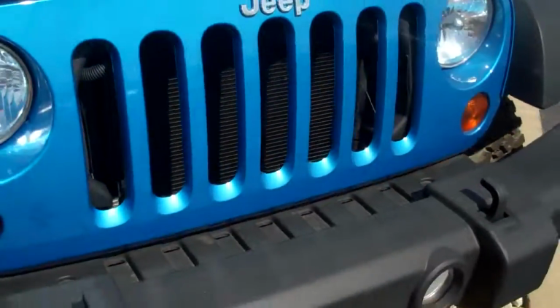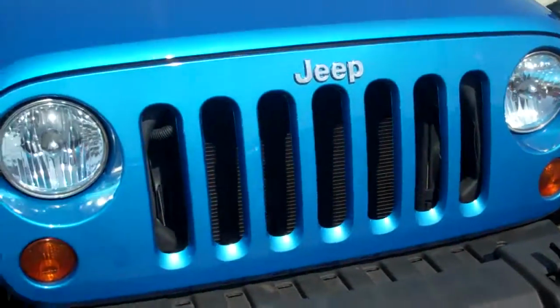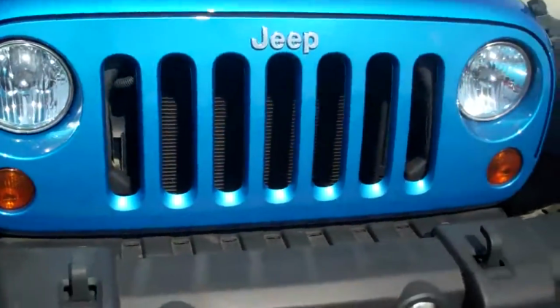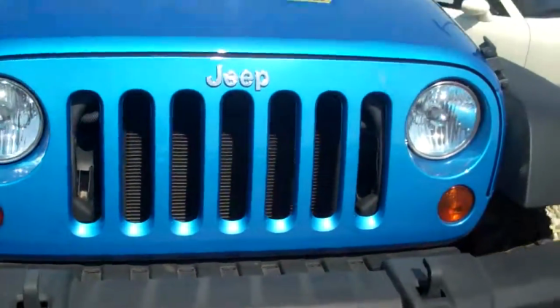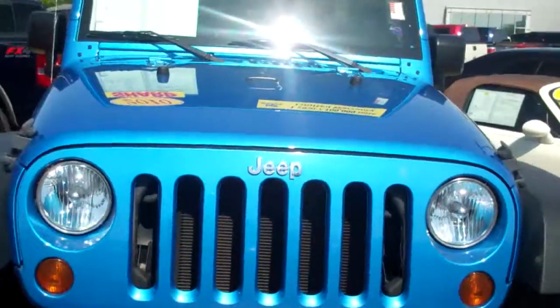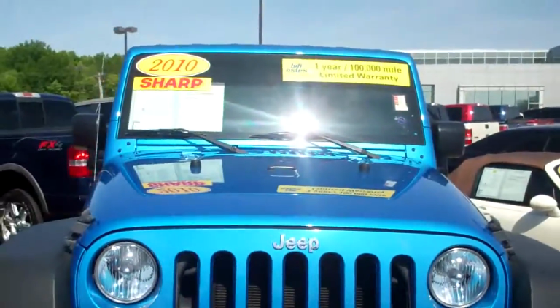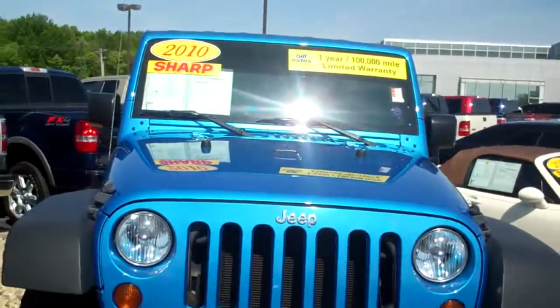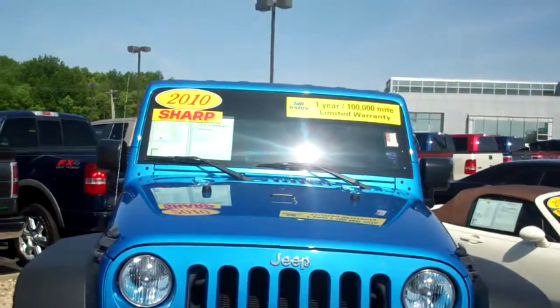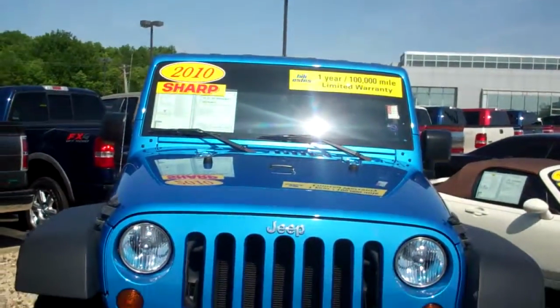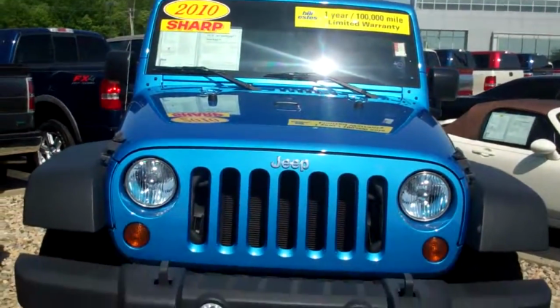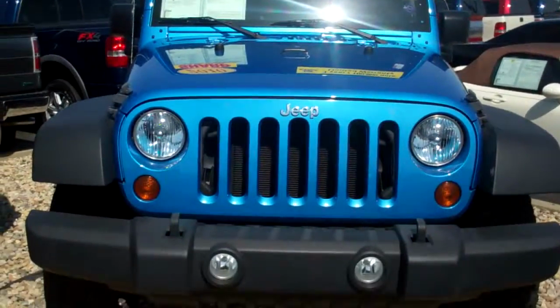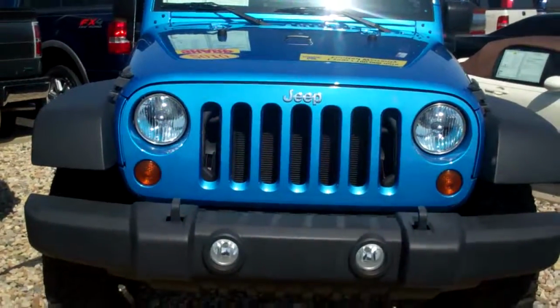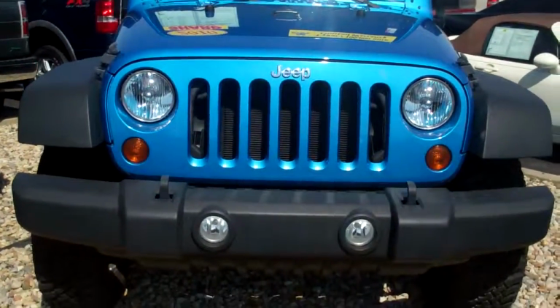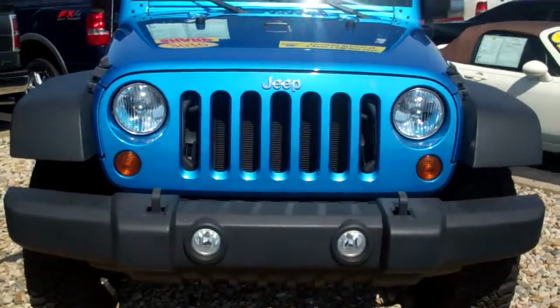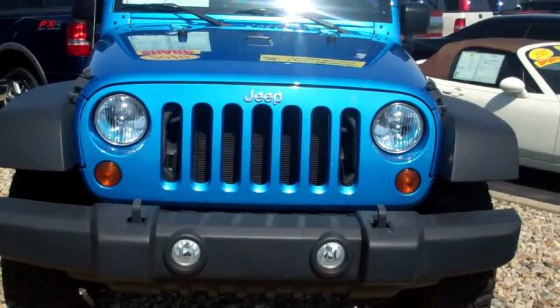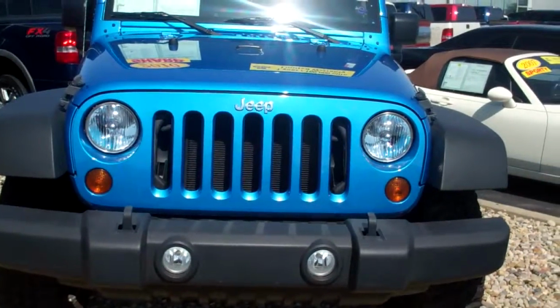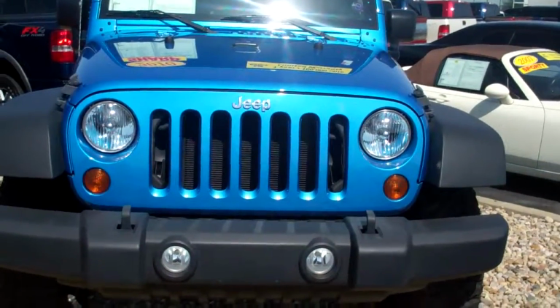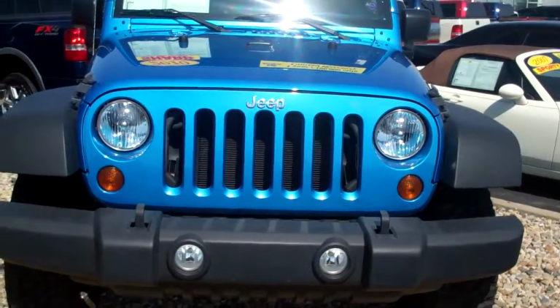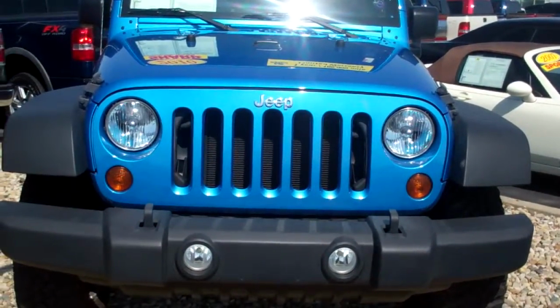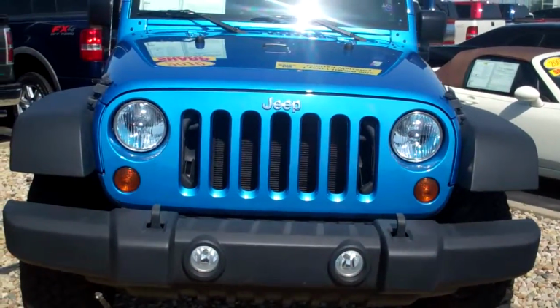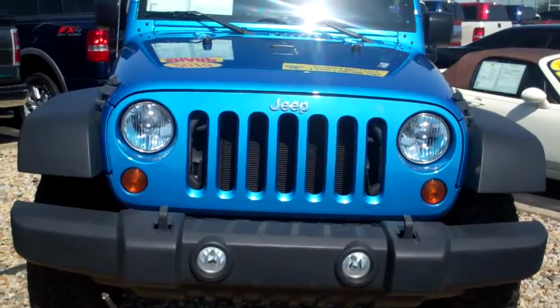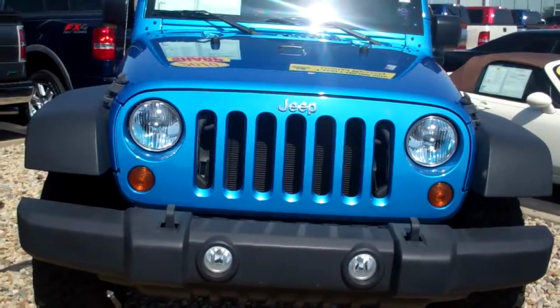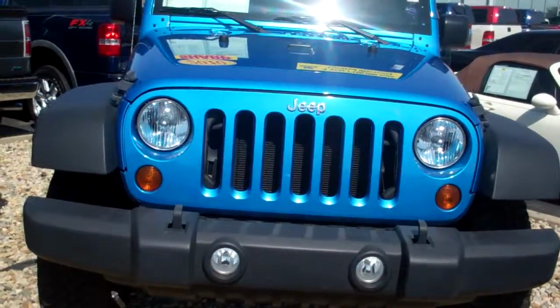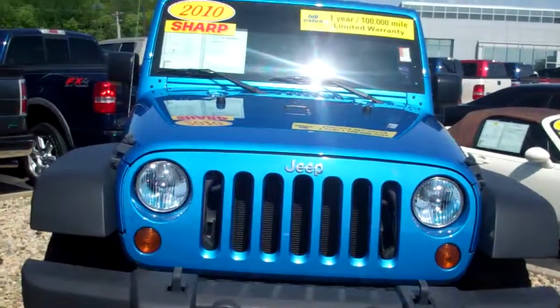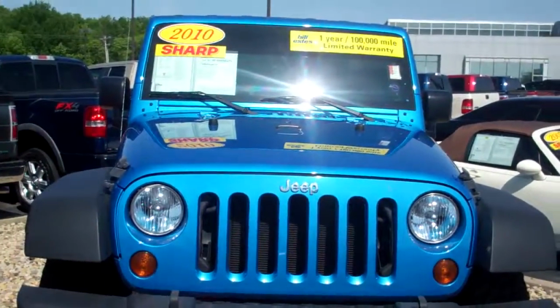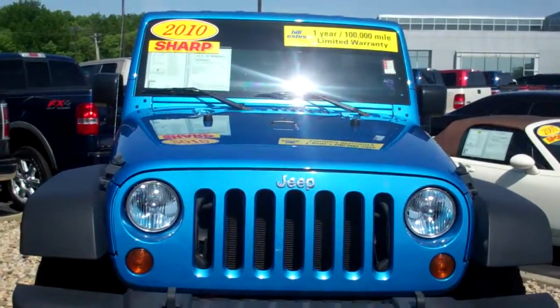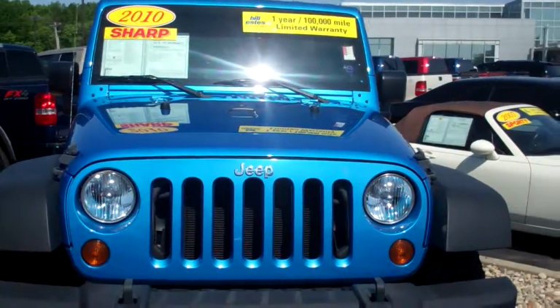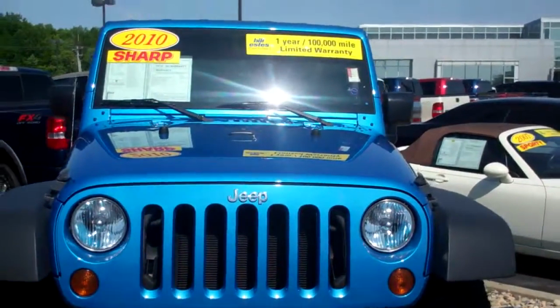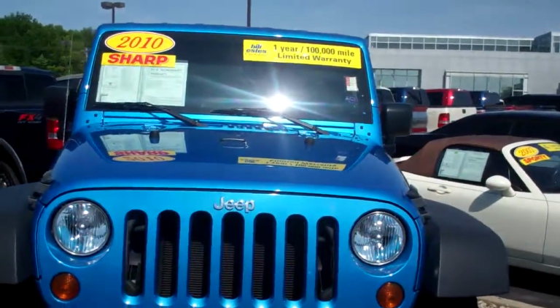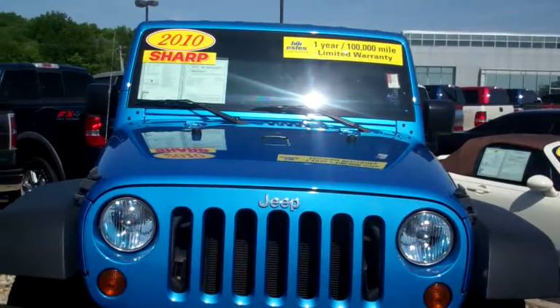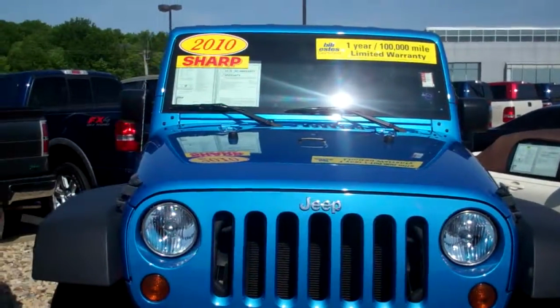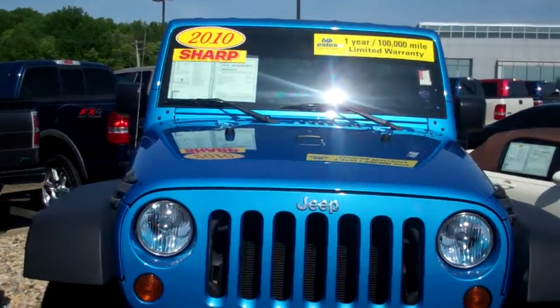Here's the front. It is certified and does come with a one year powertrain warranty. It has been certified through our Ford Certified Mechanics.